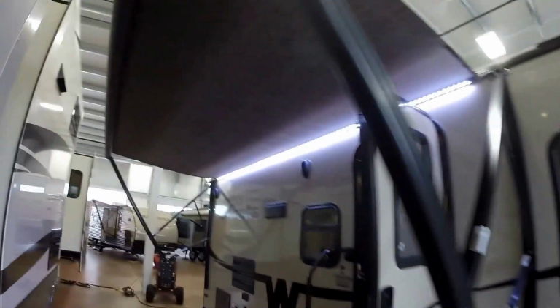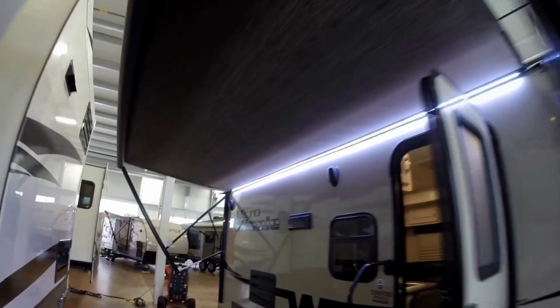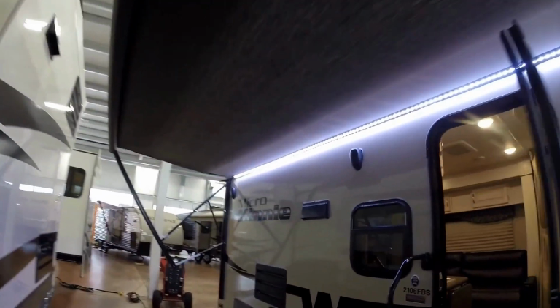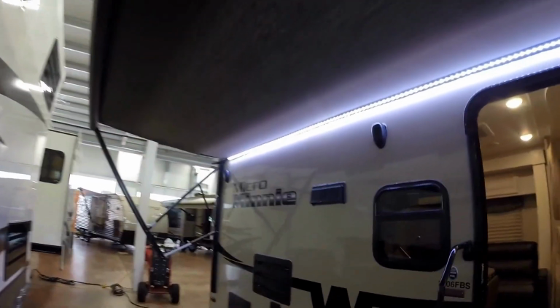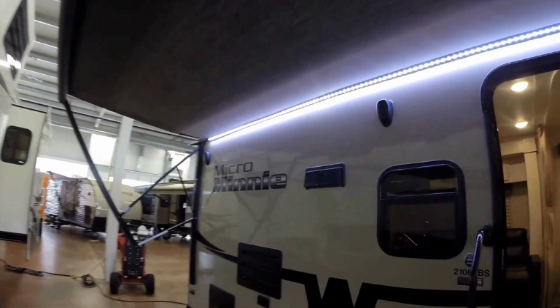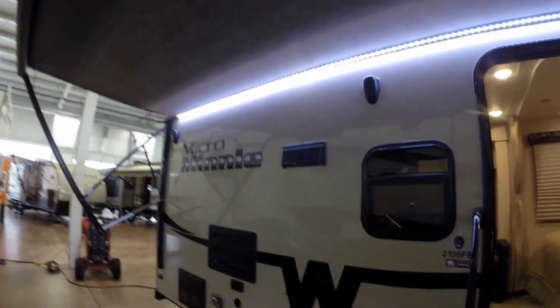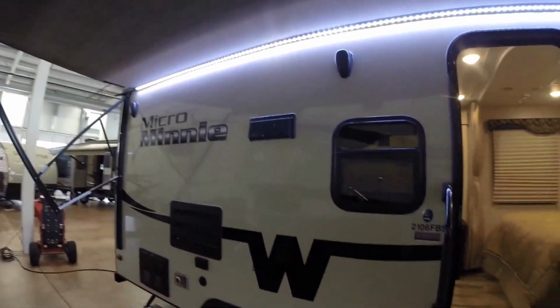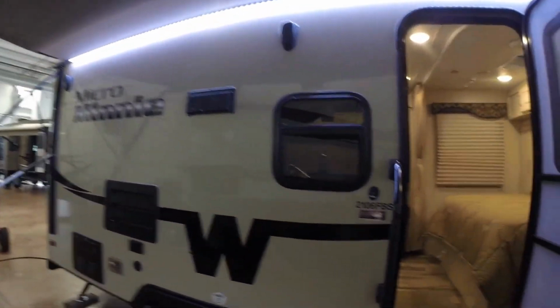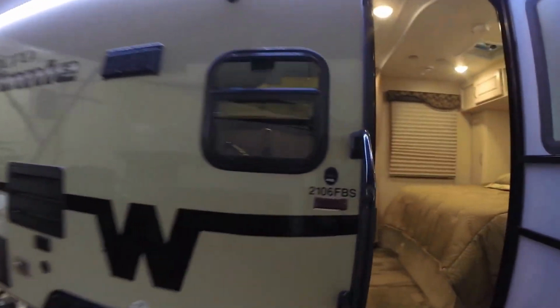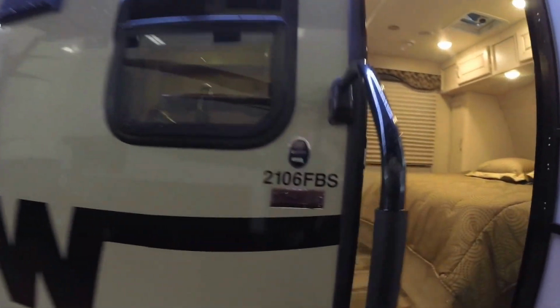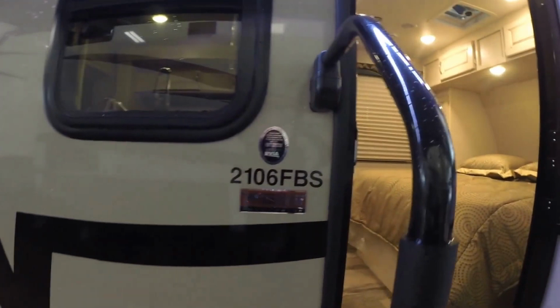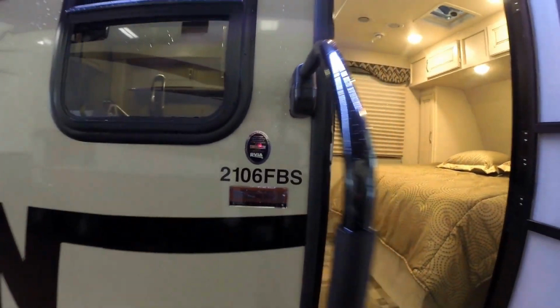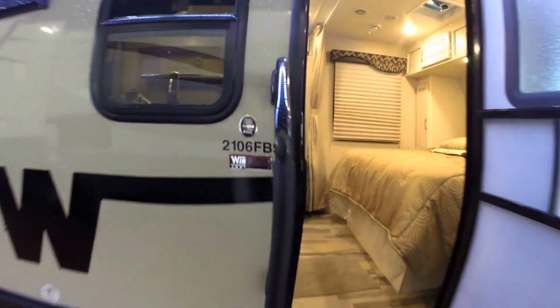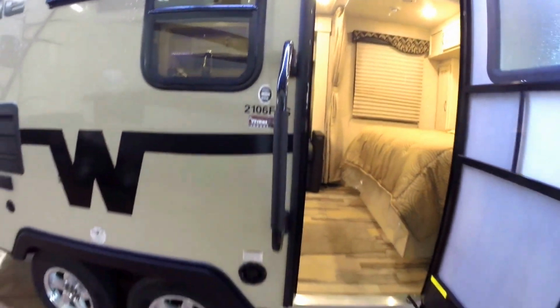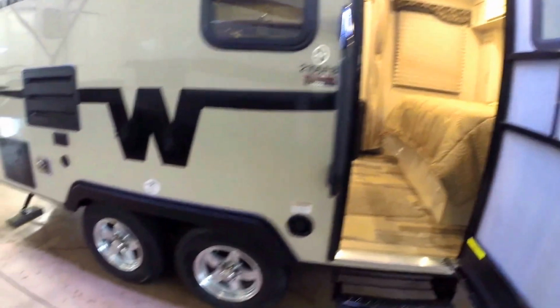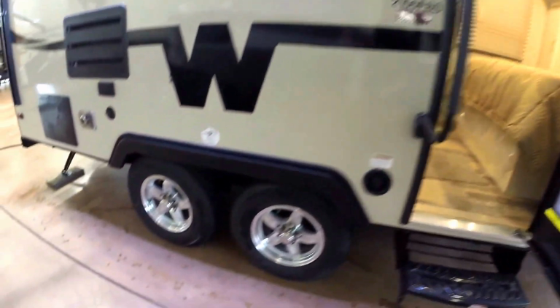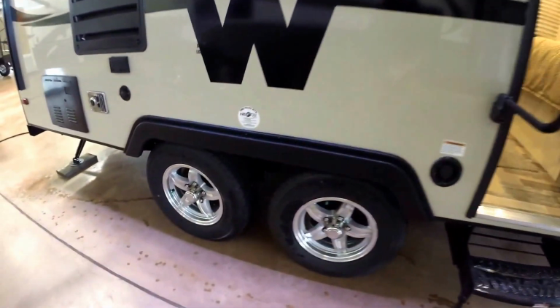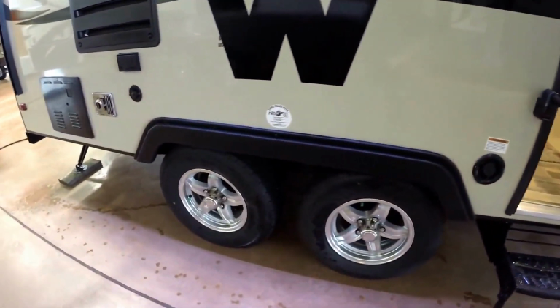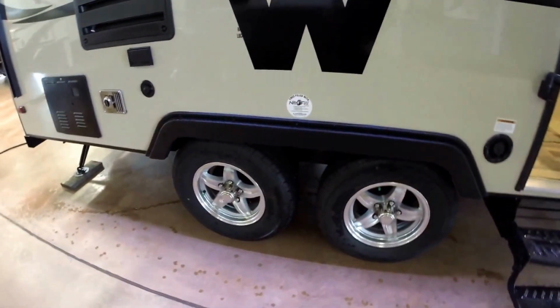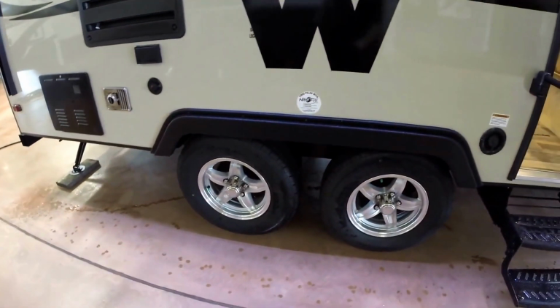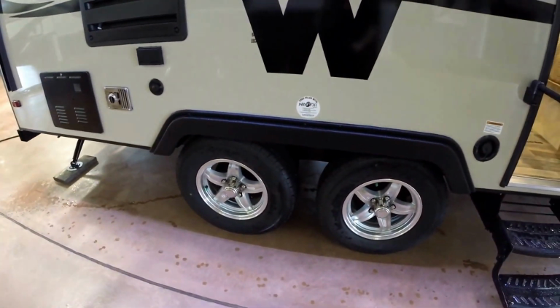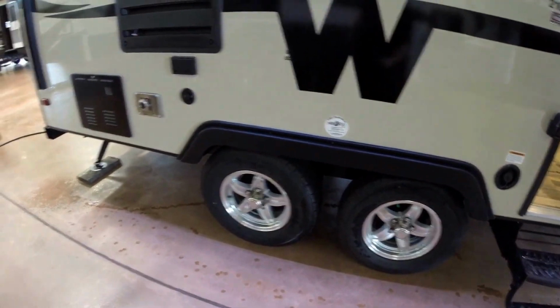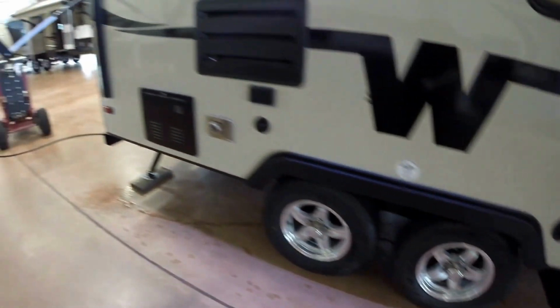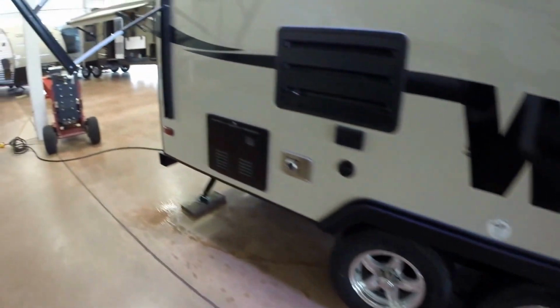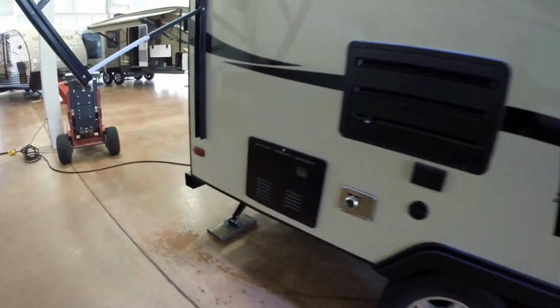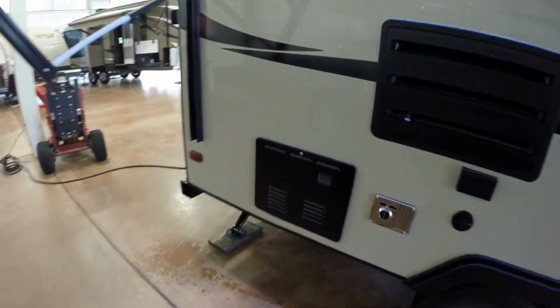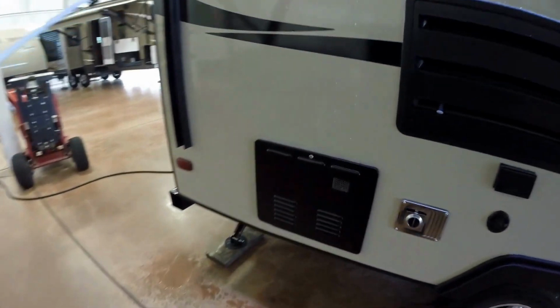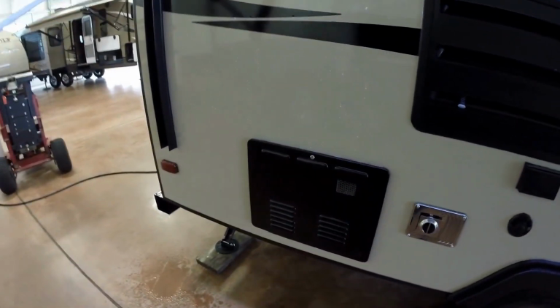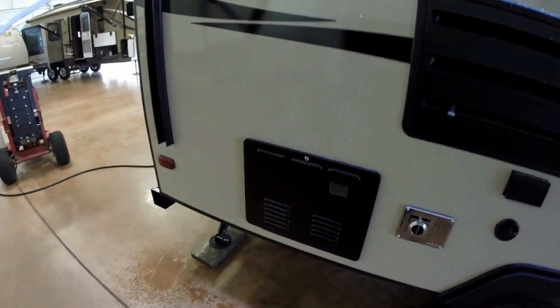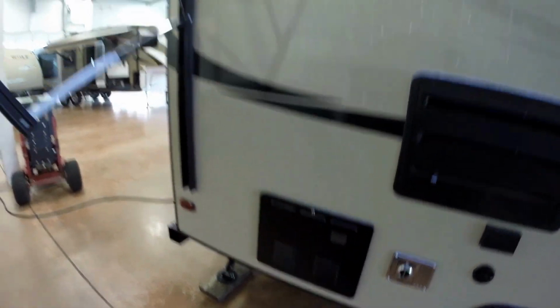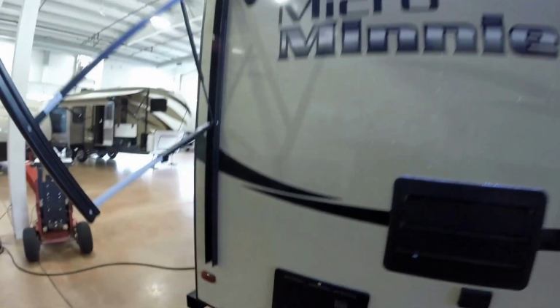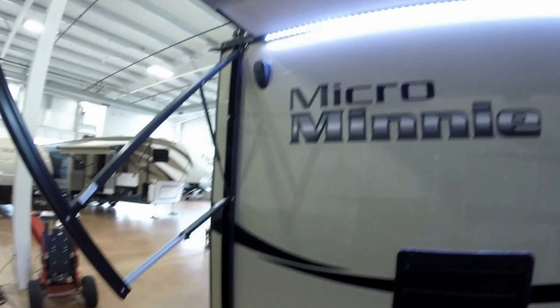Nice big power awning on this Micro Mini. Right here, 2106FBS. It's got the big grab handle, nice big tires with aluminum rims, nitrogen in the tires. It's got the tankless water heater — really a nice high-end feature.